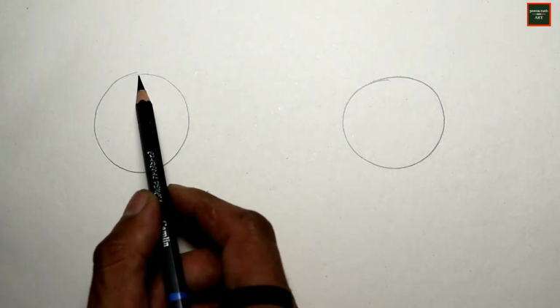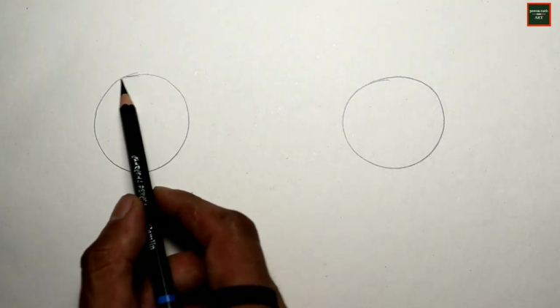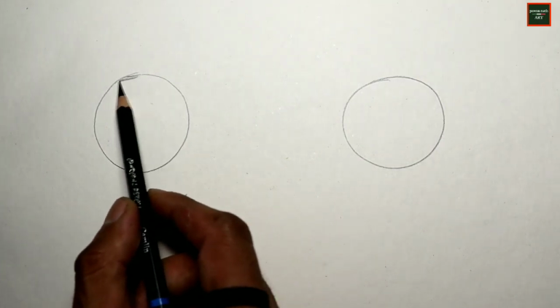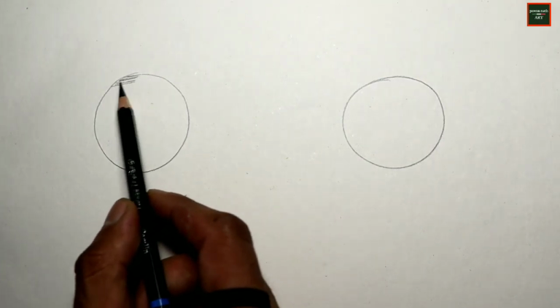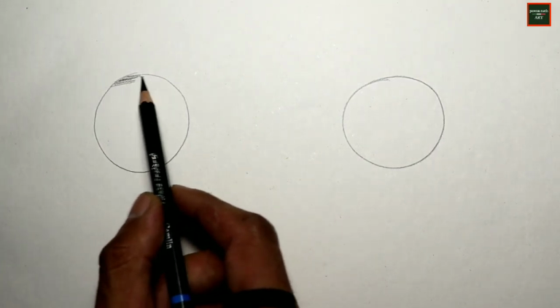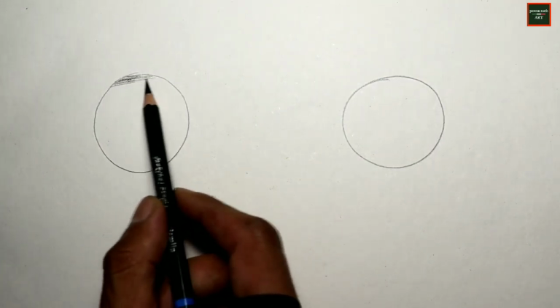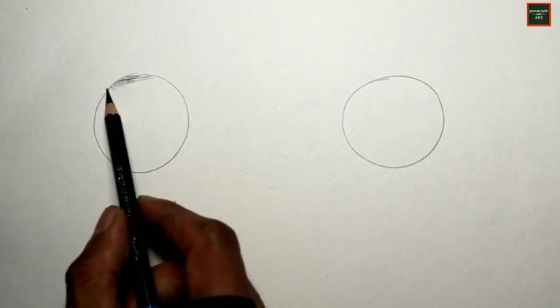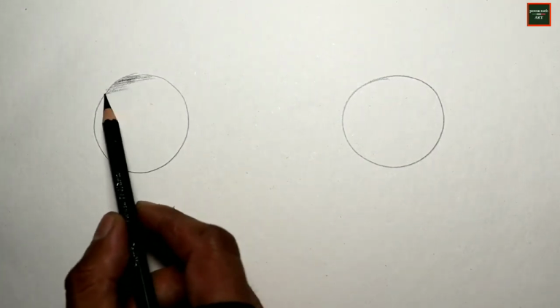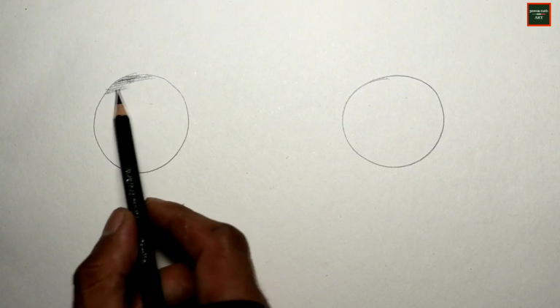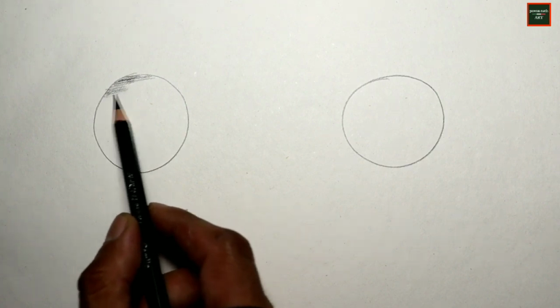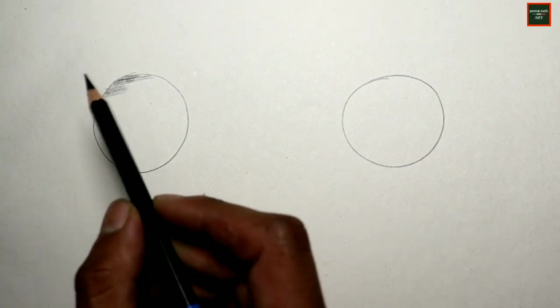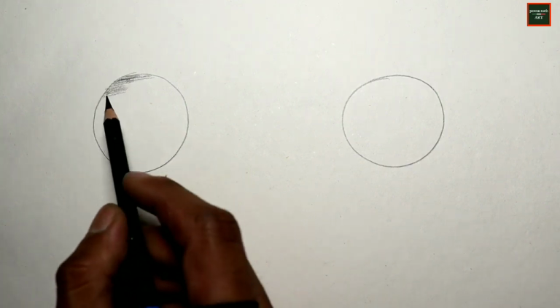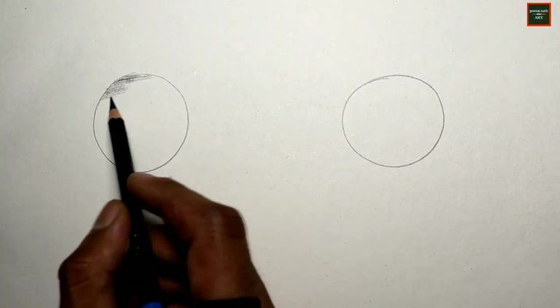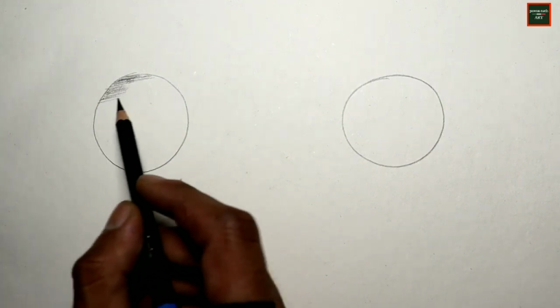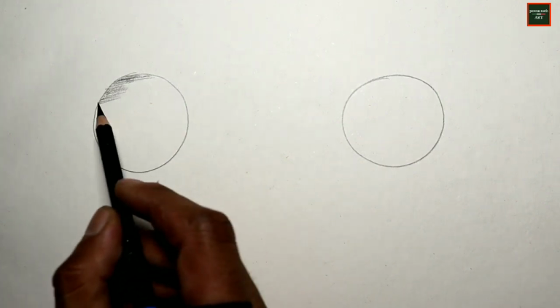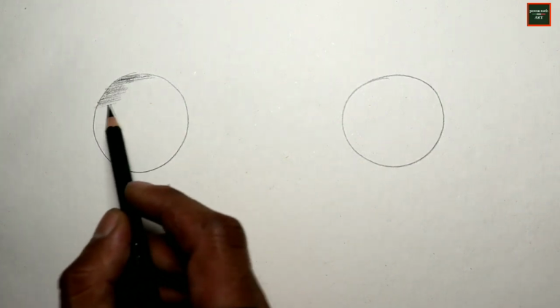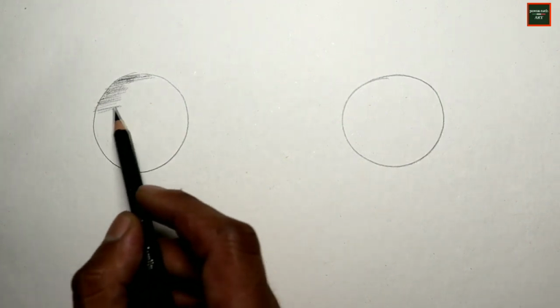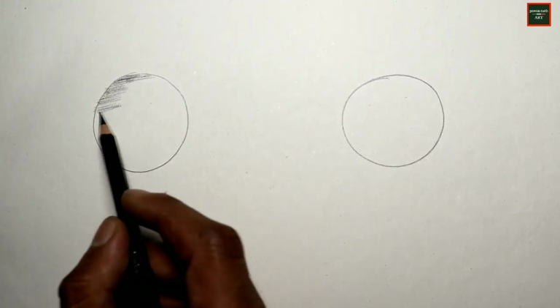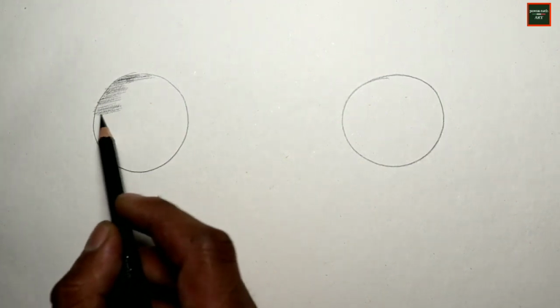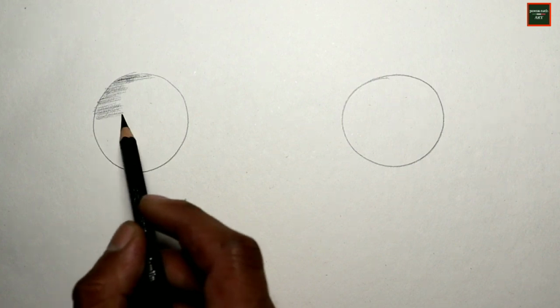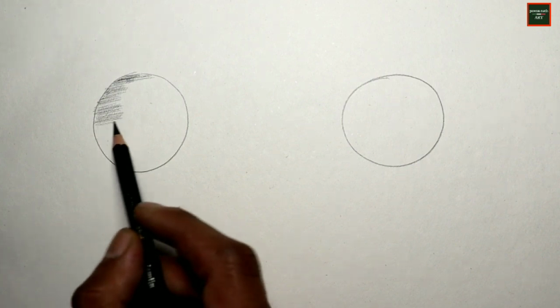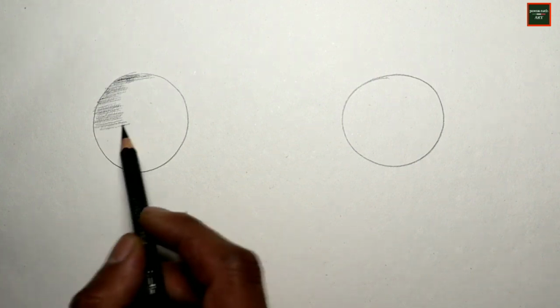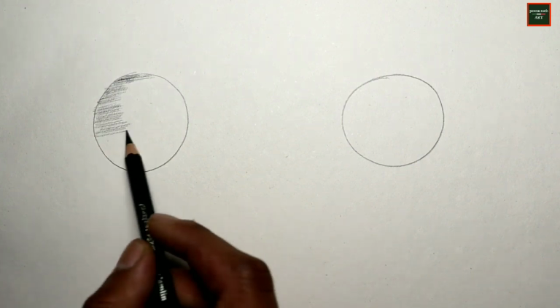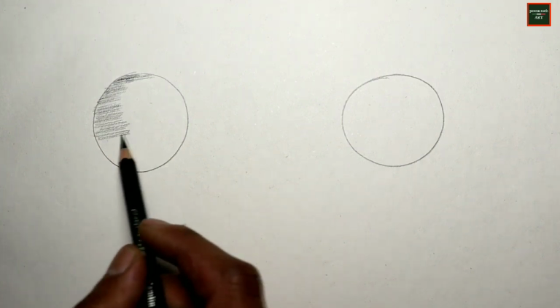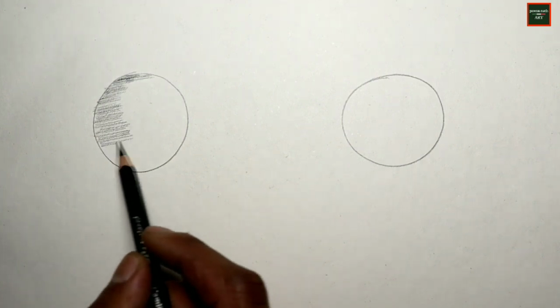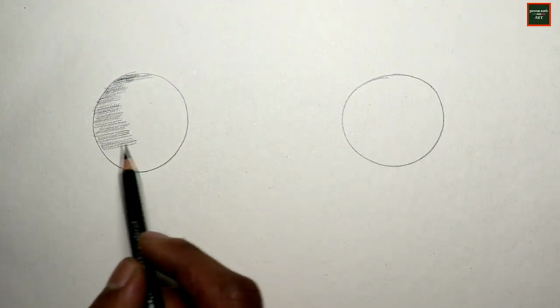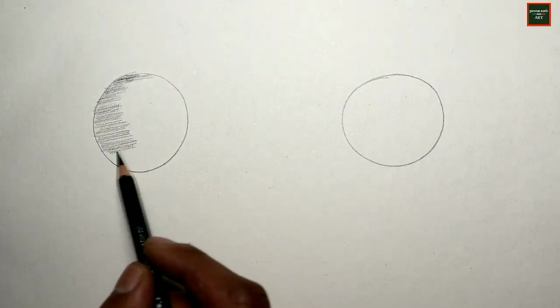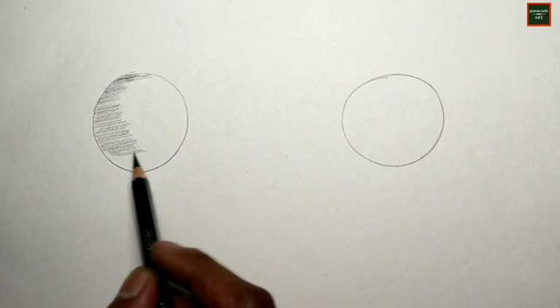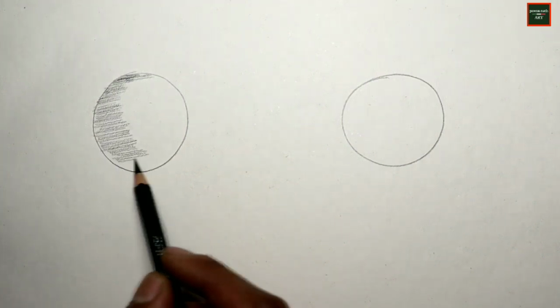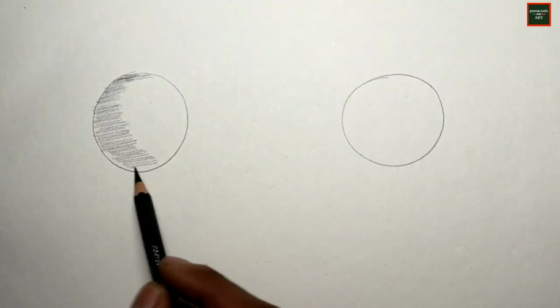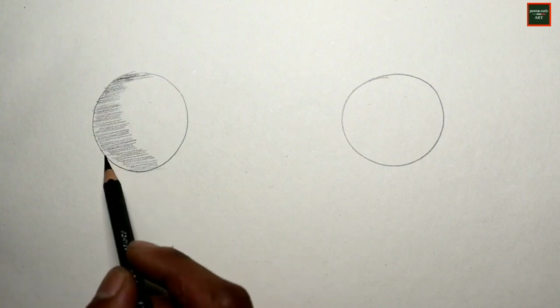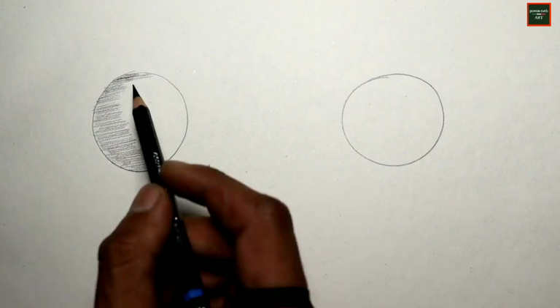You can also use charcoal powder for light and smooth shading. If you have a face or realistic shading to do, charcoal powder is very useful for achieving those soft tones.